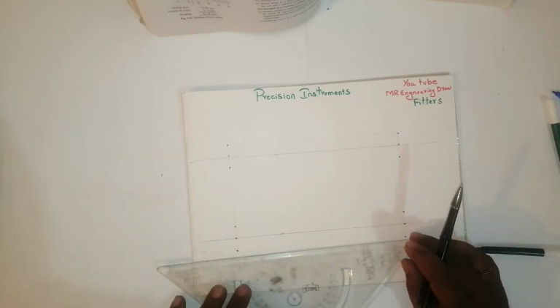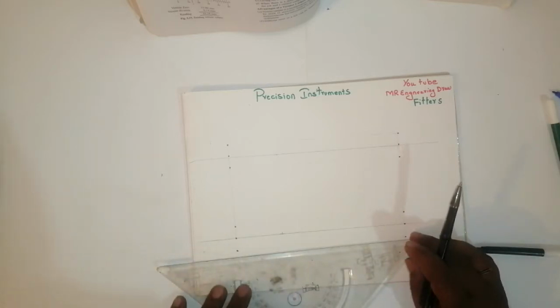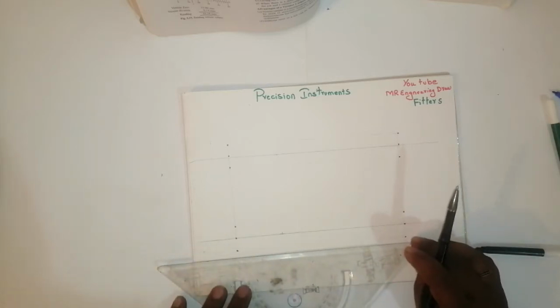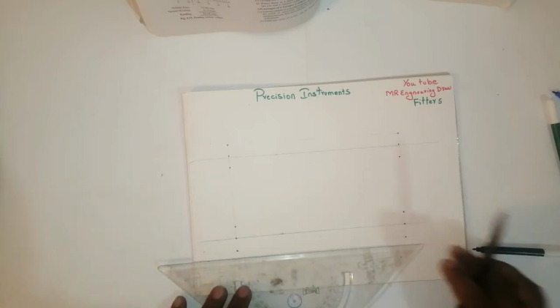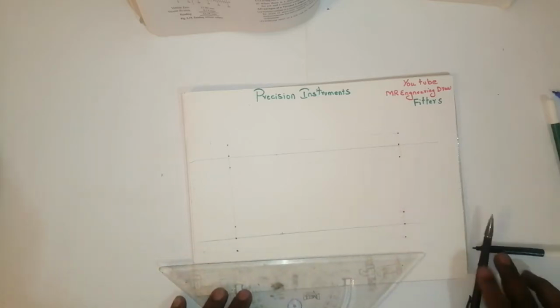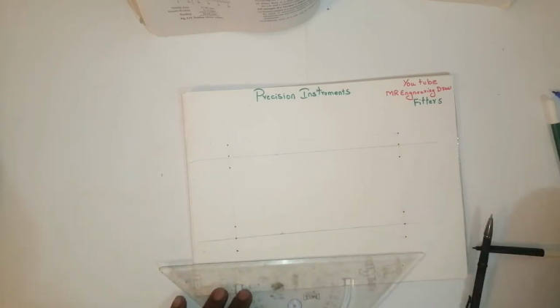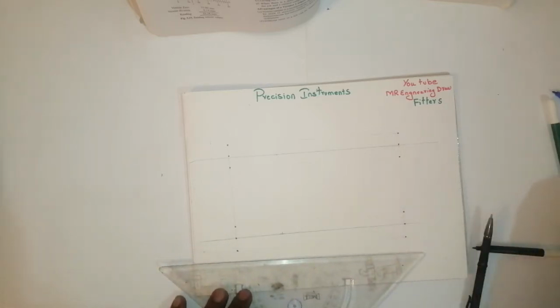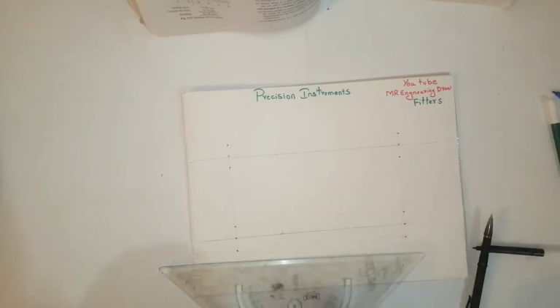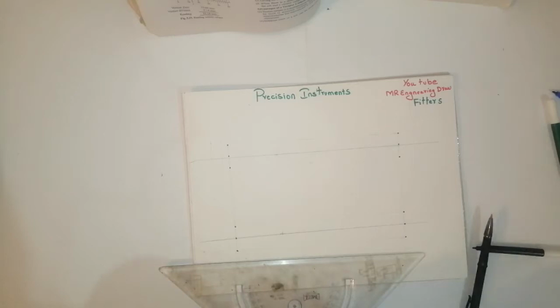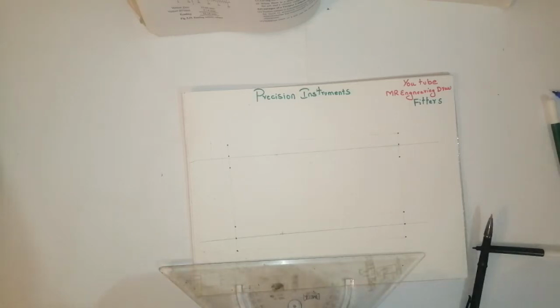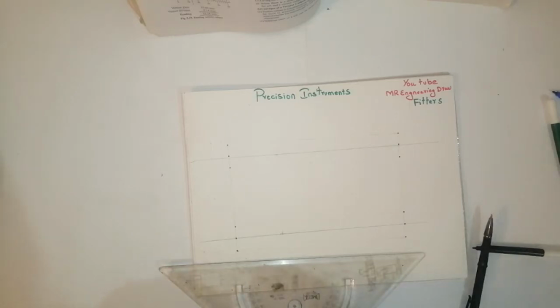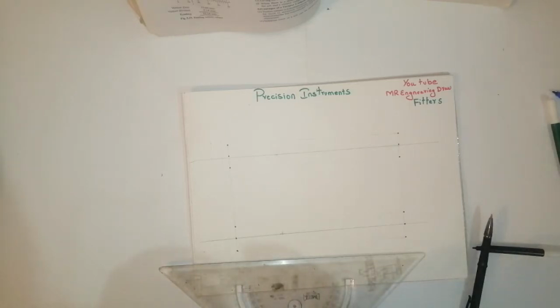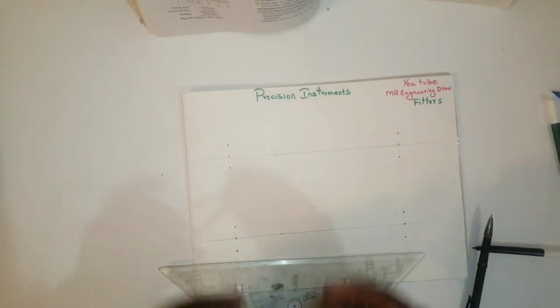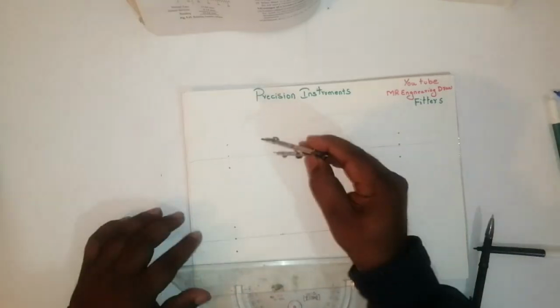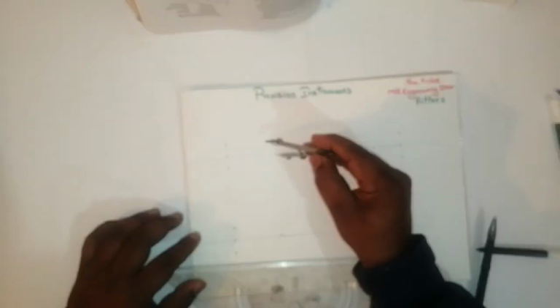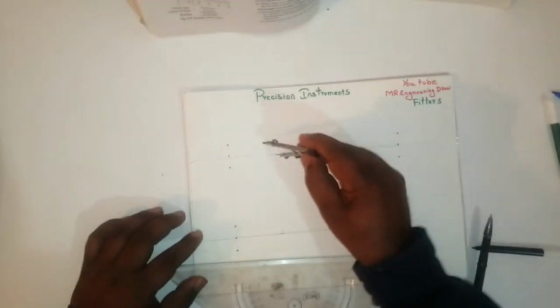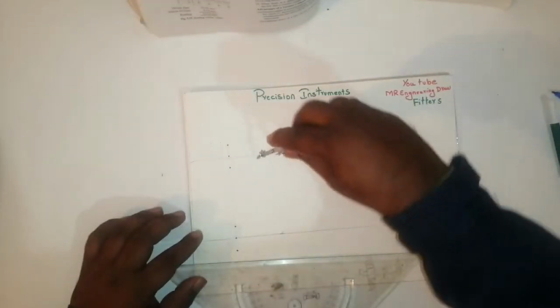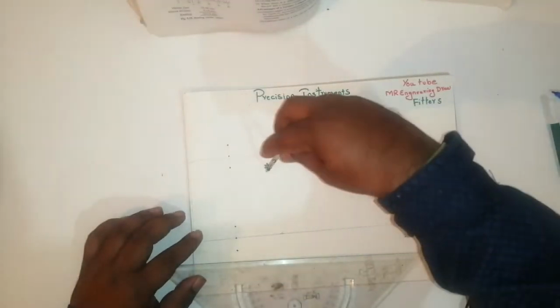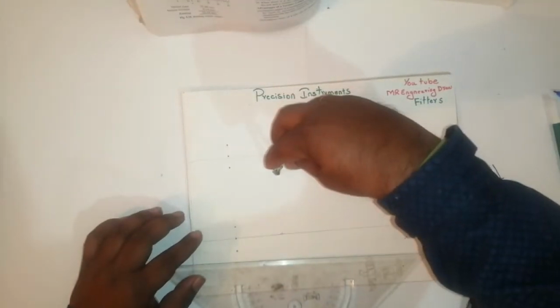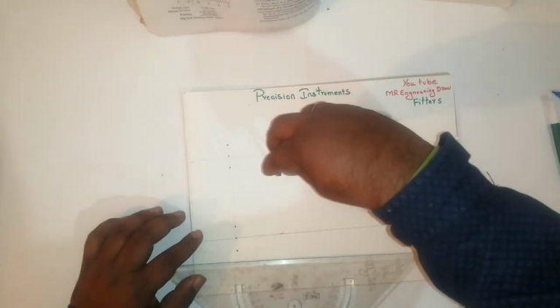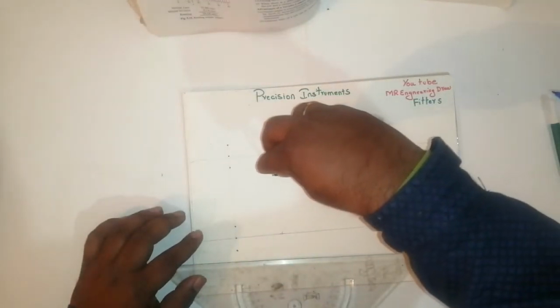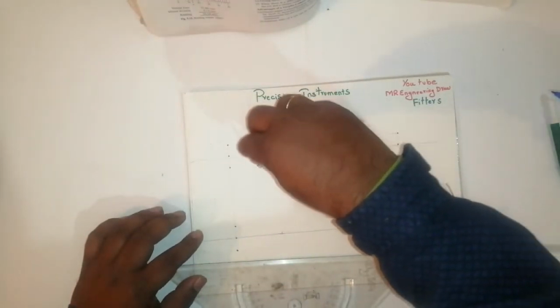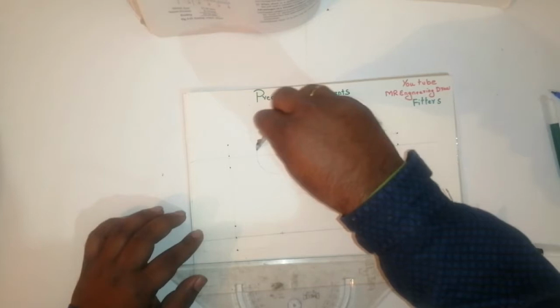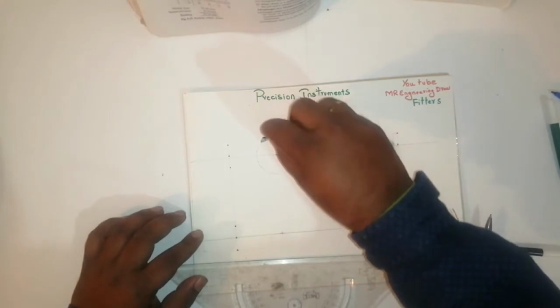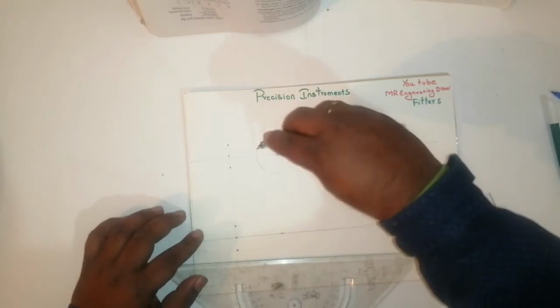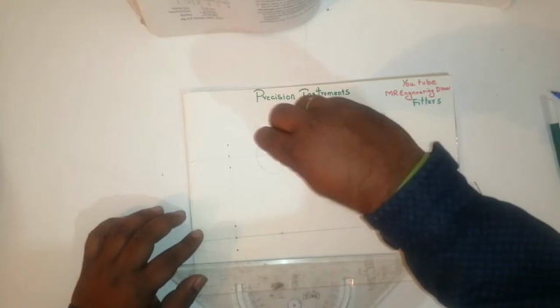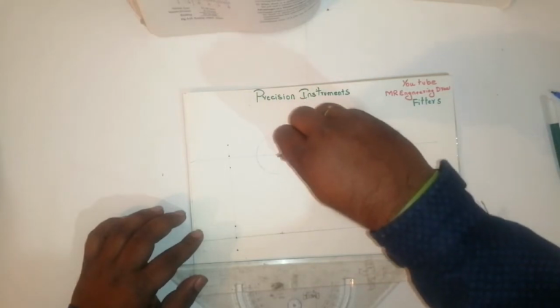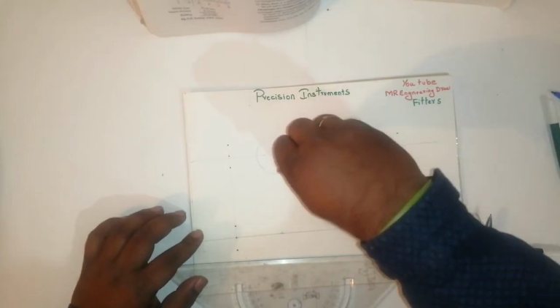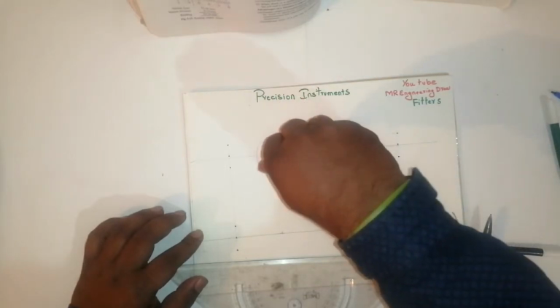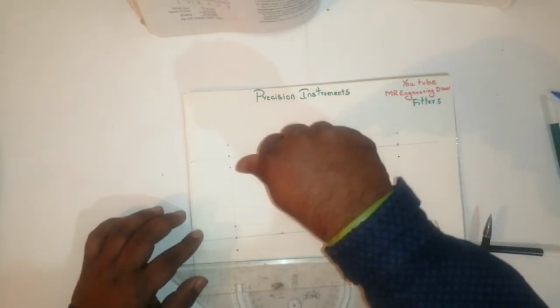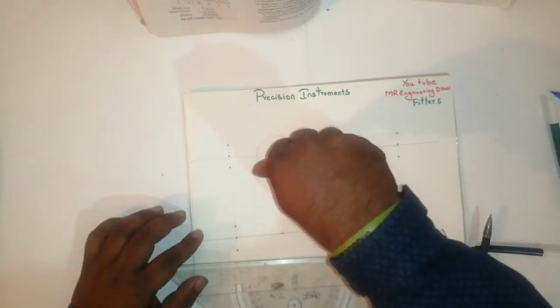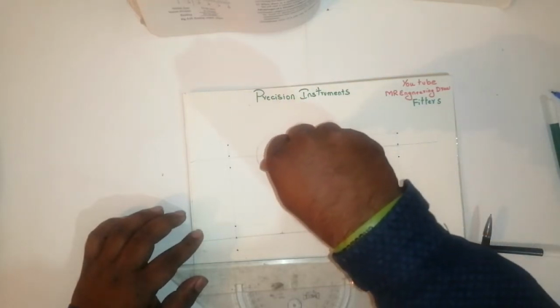After that, if you need a dial caliper, we have to take a center 25 mm circle. This is called the dial.